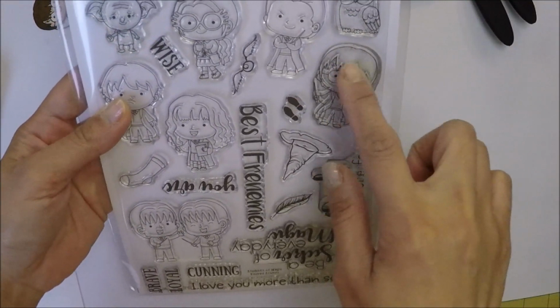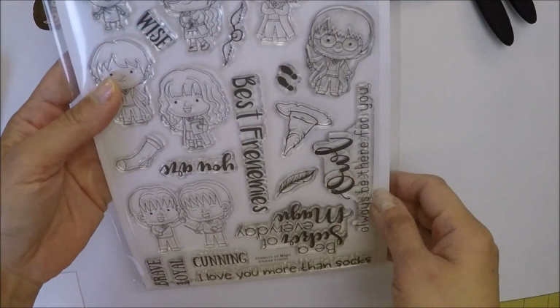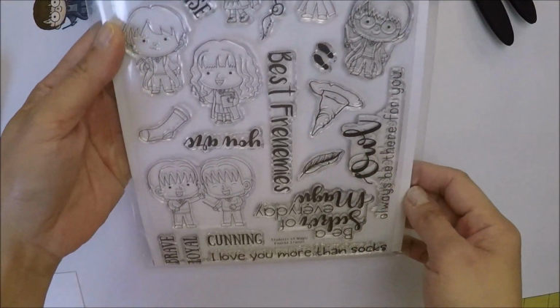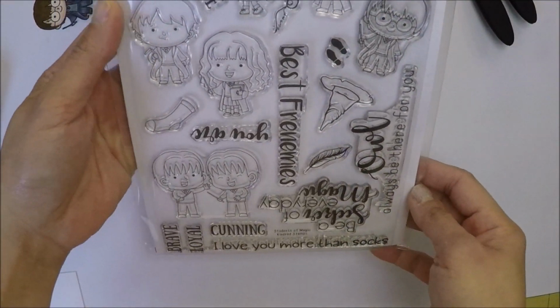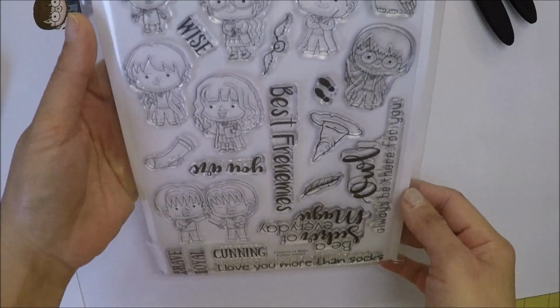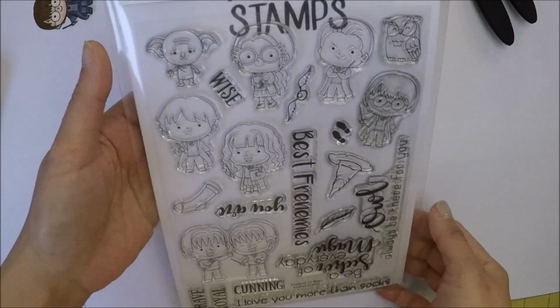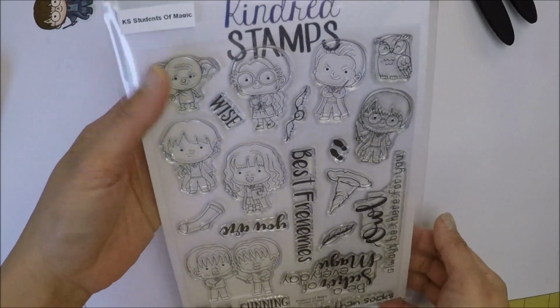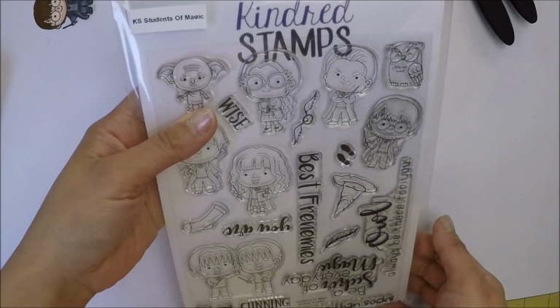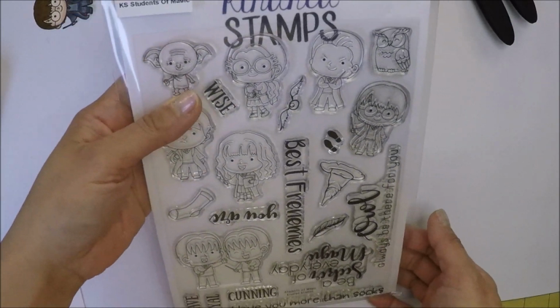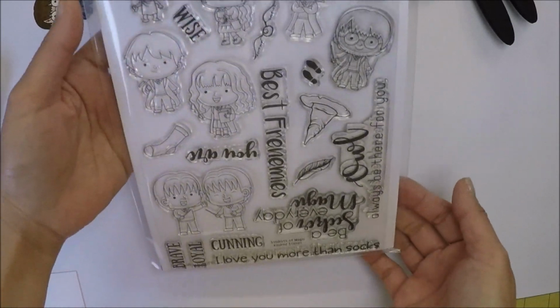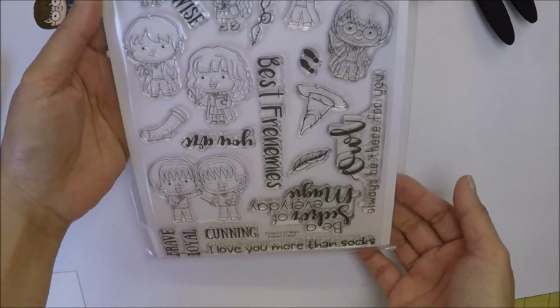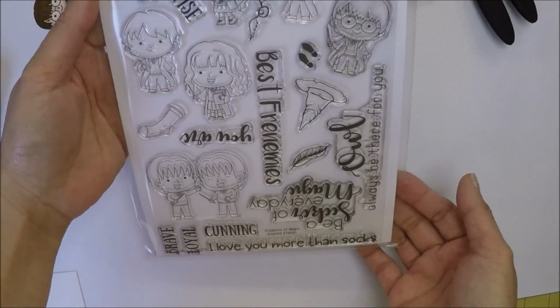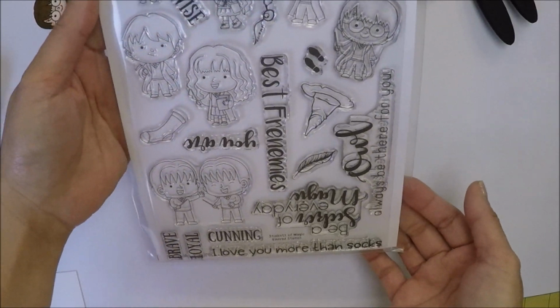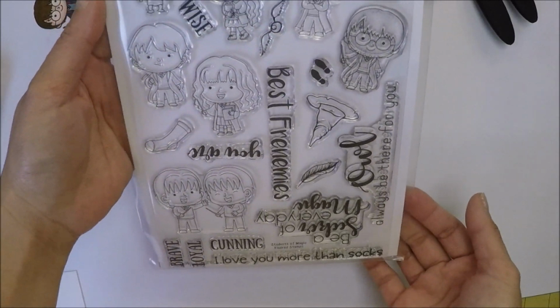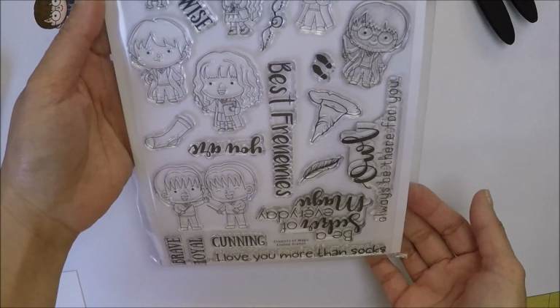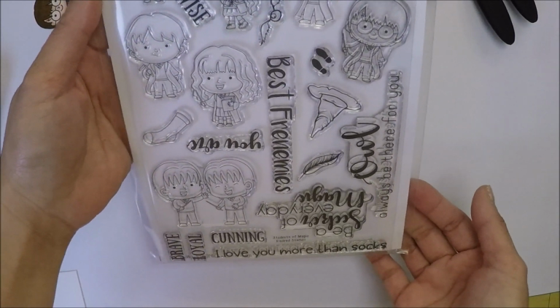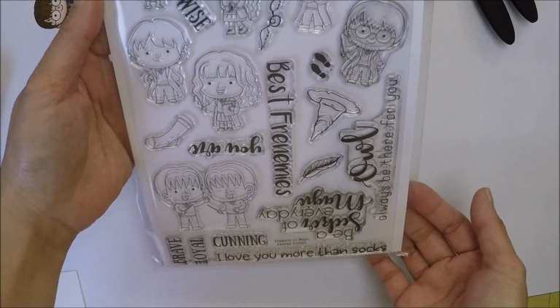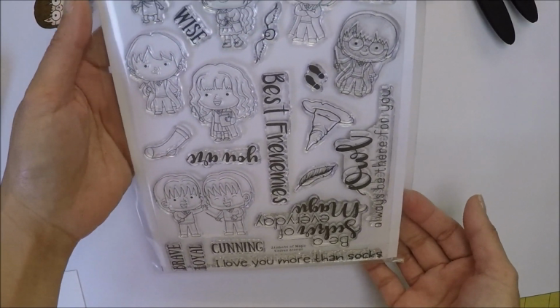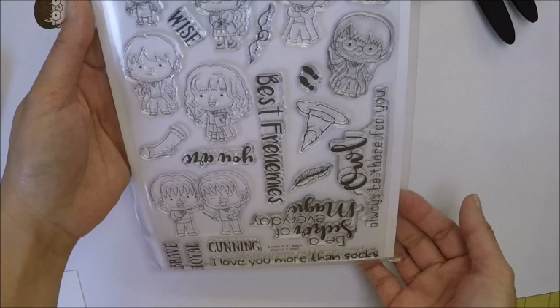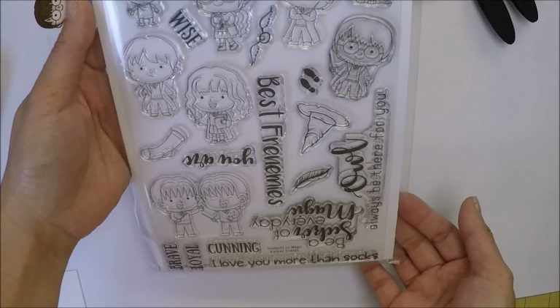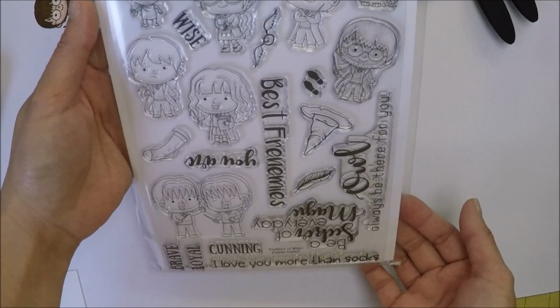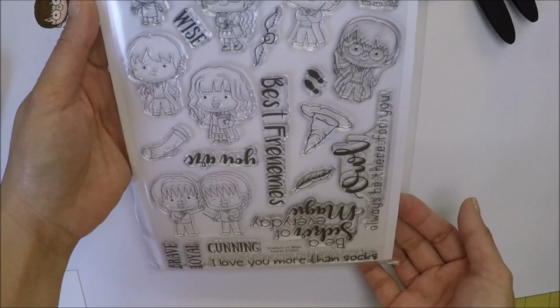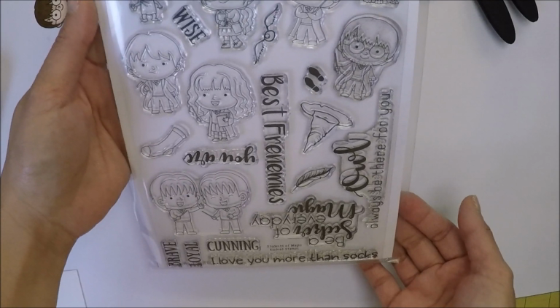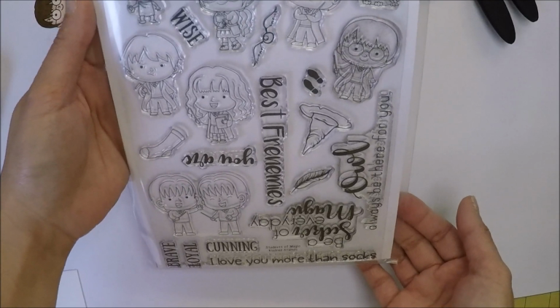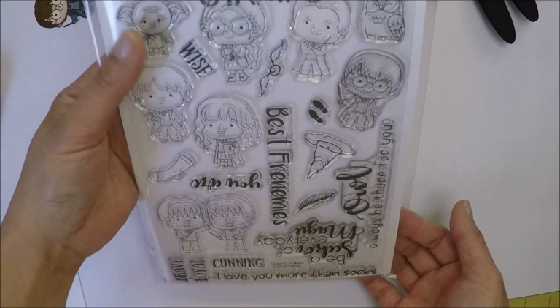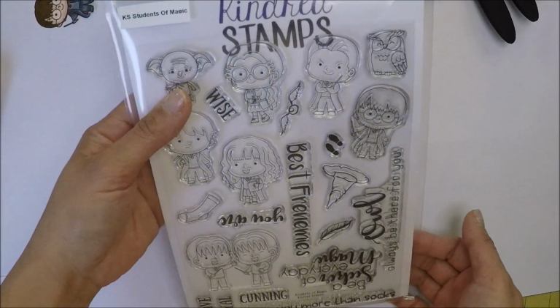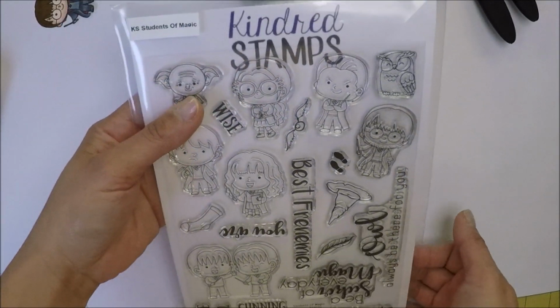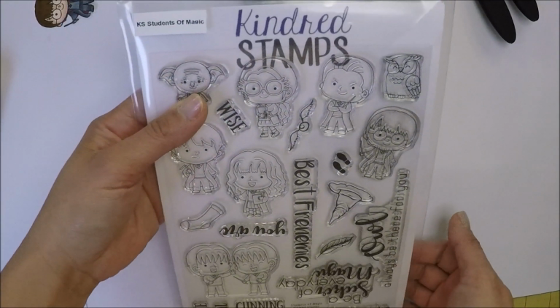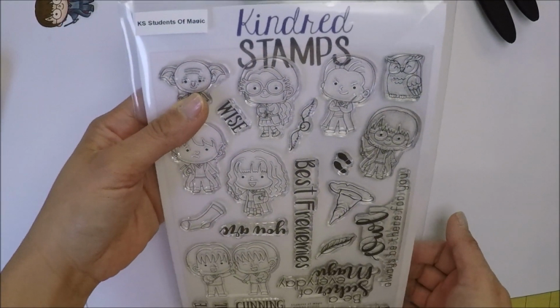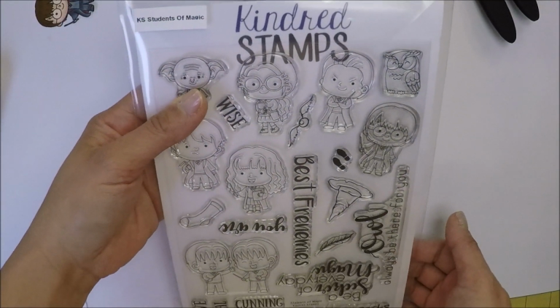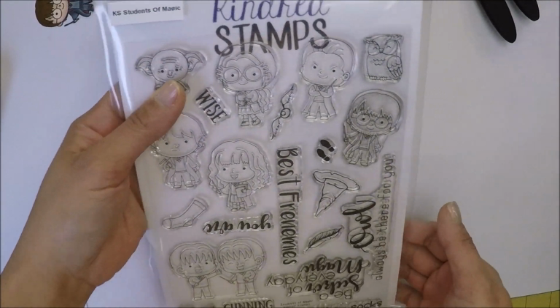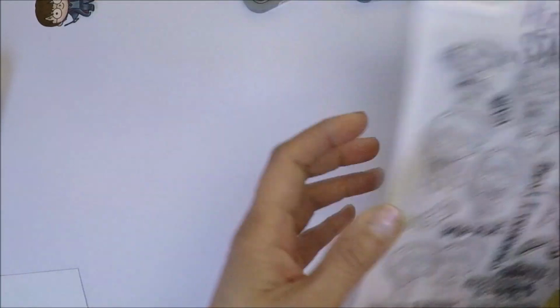The design of this card is pretty simple. I used the Kindred Stamps Students of Magic stamp set and I only used one character and a sentiment from the stamp set.